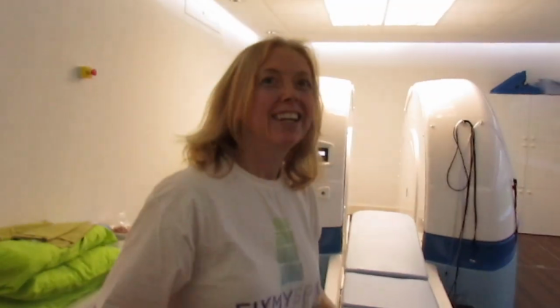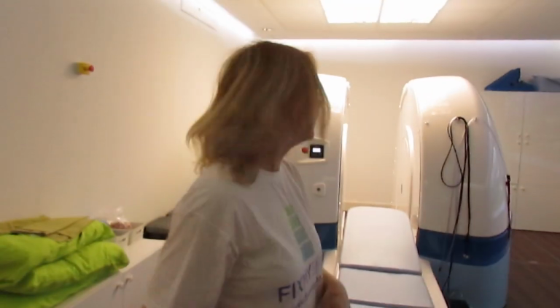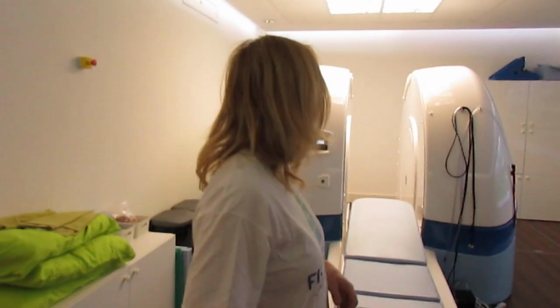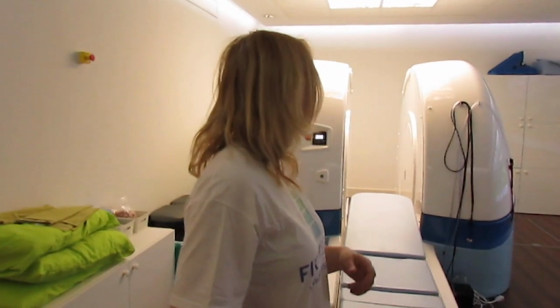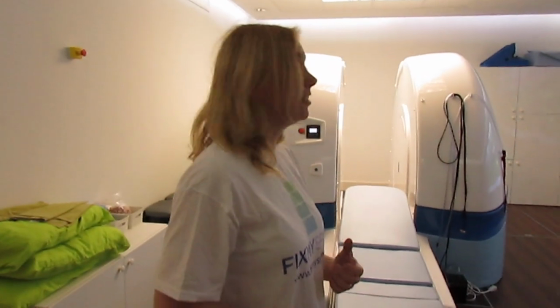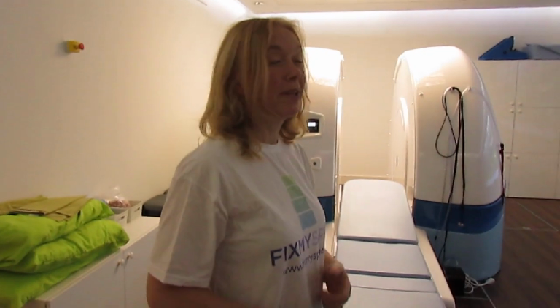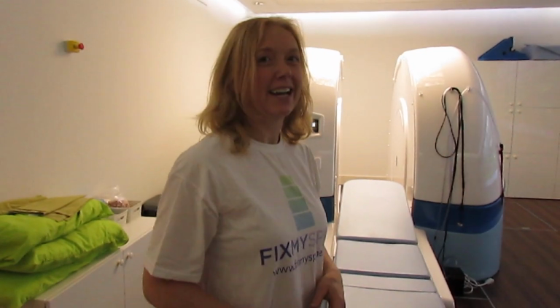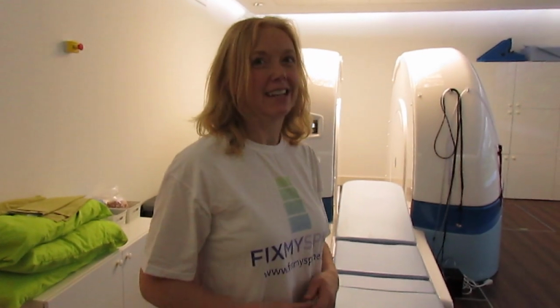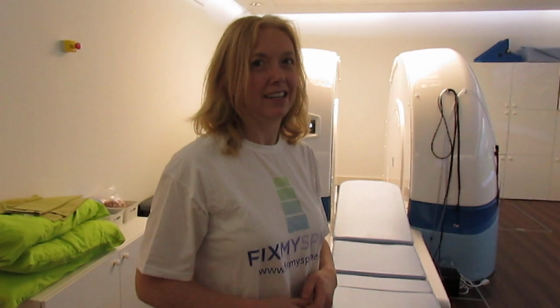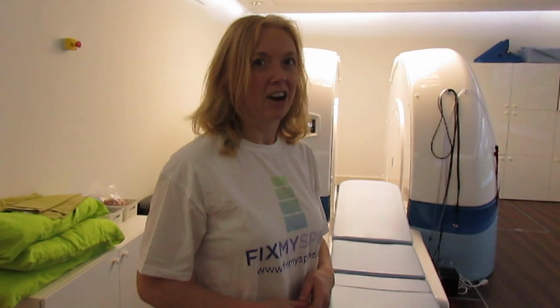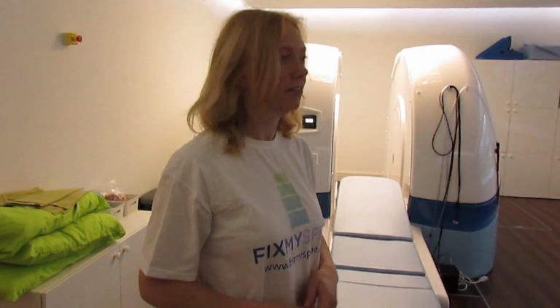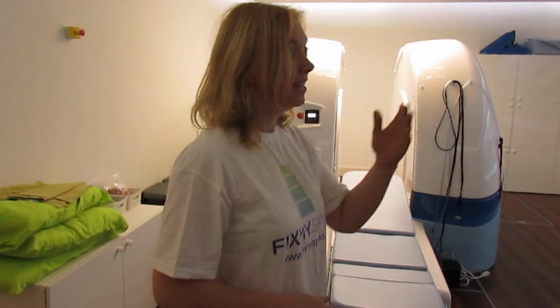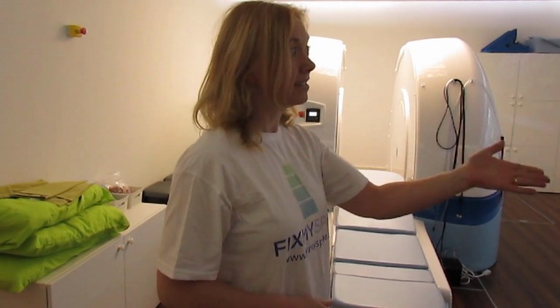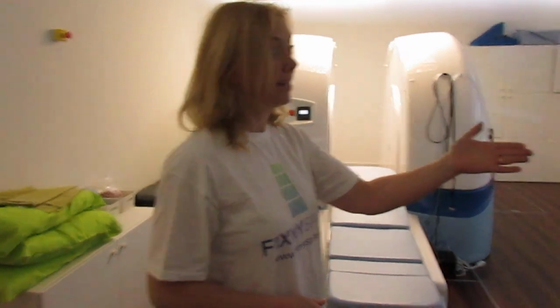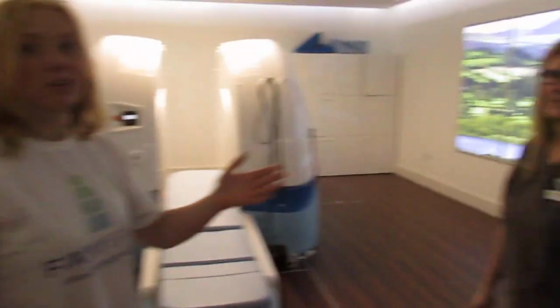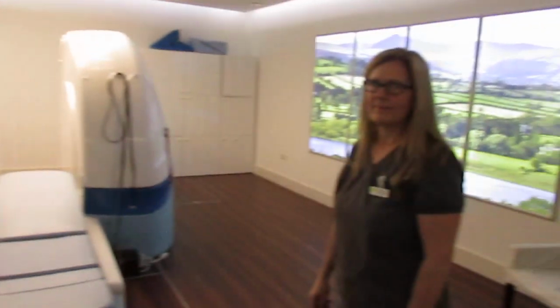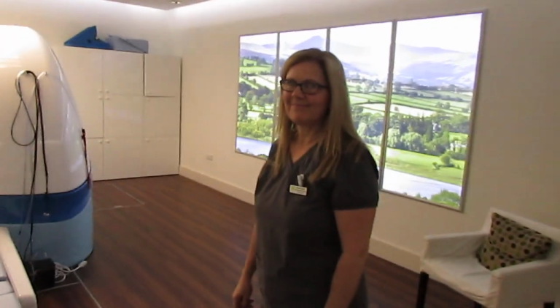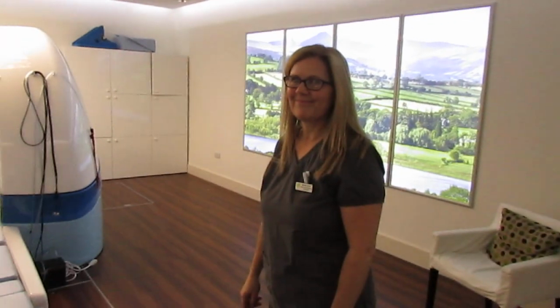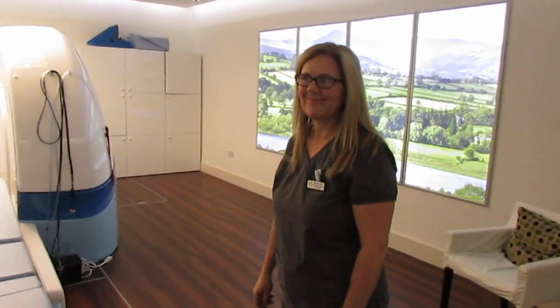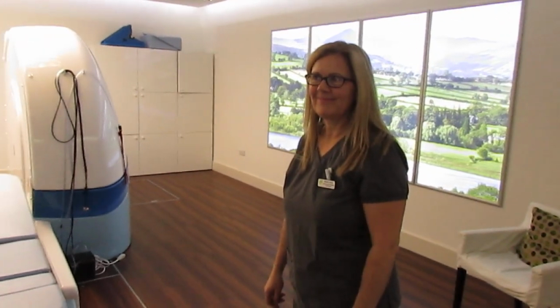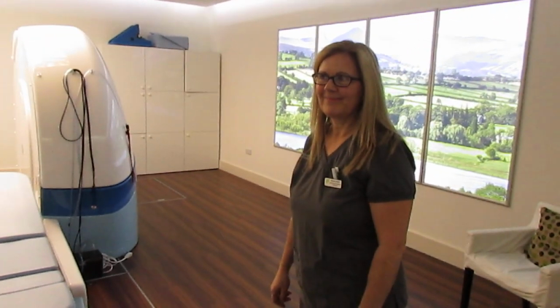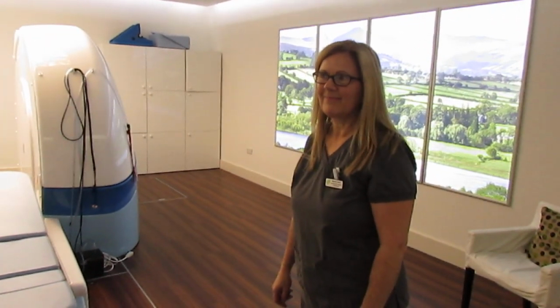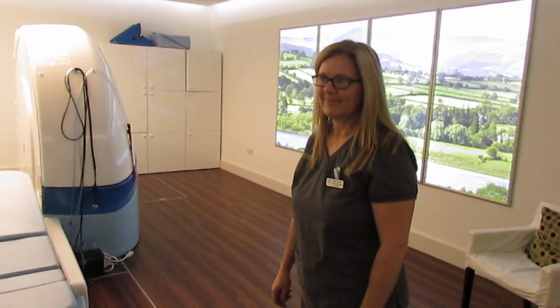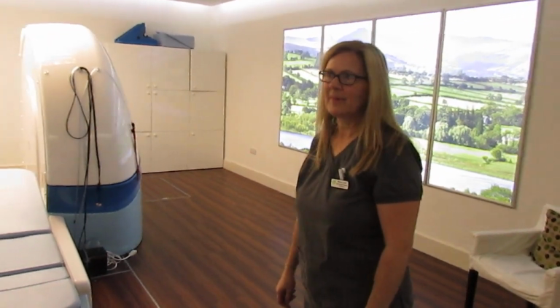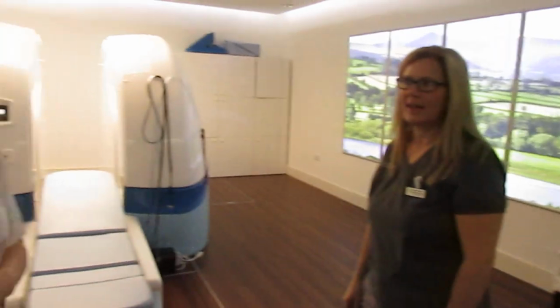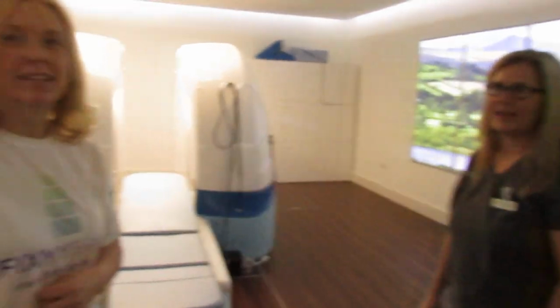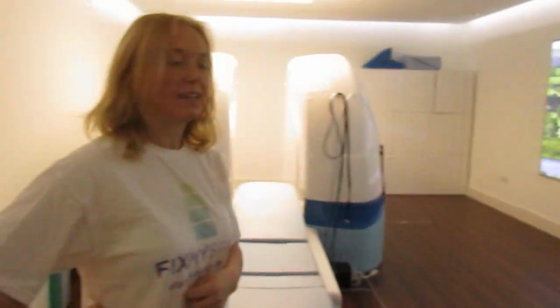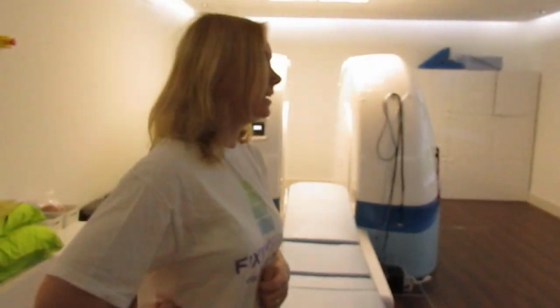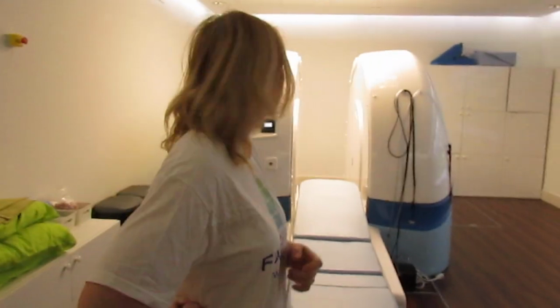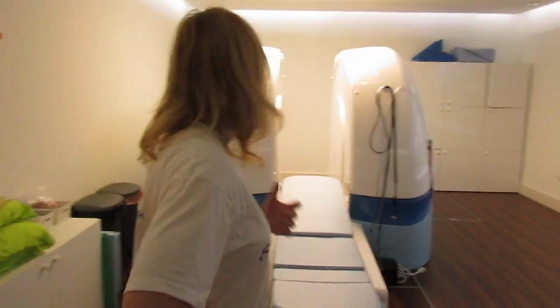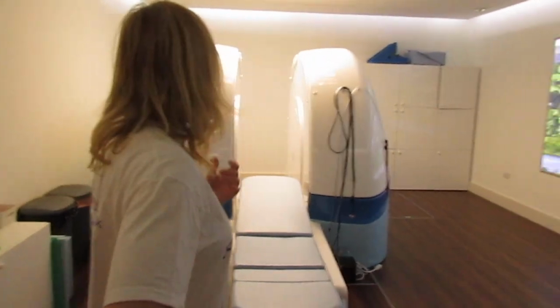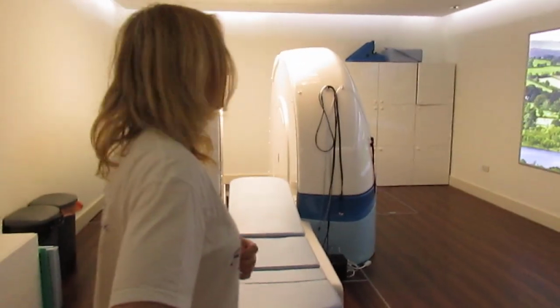I'm in the European Scanning Centre in Cardiff. This is Melanie, who is the superintendent radiographer. And Melanie, what's this all about?